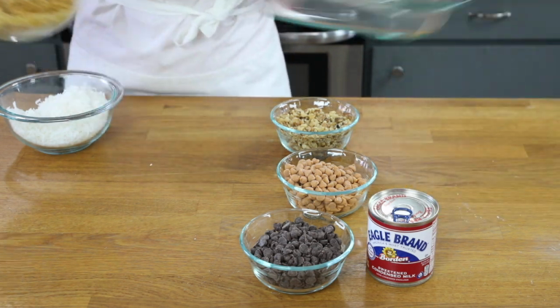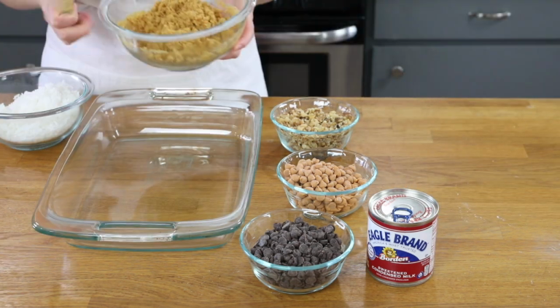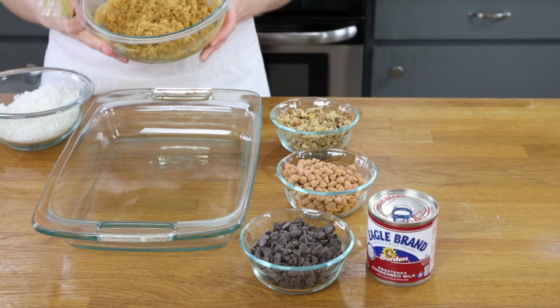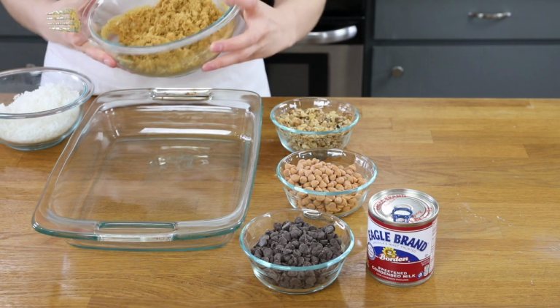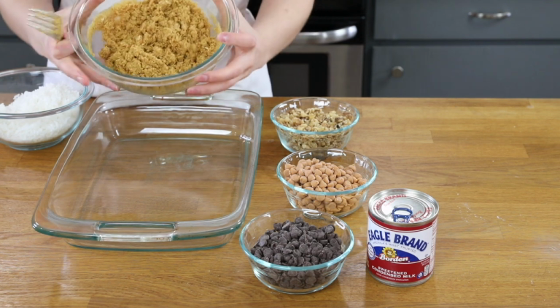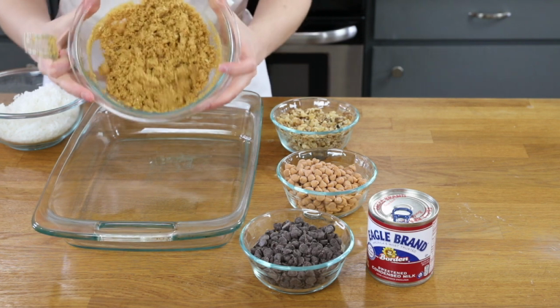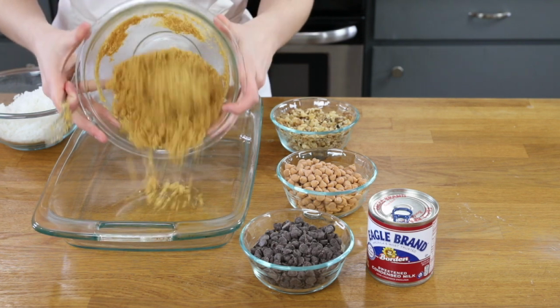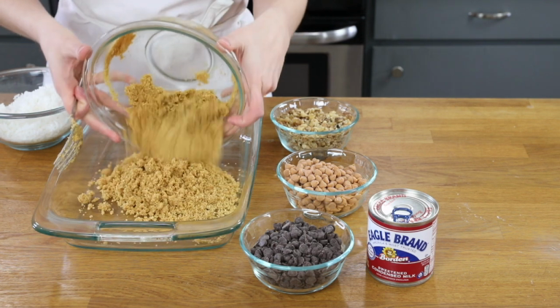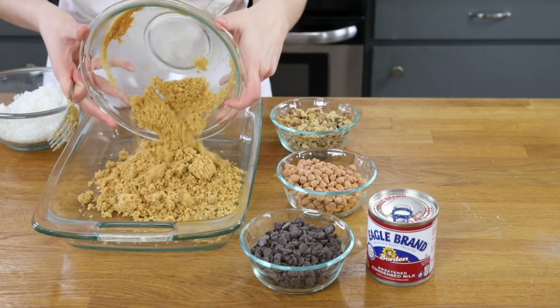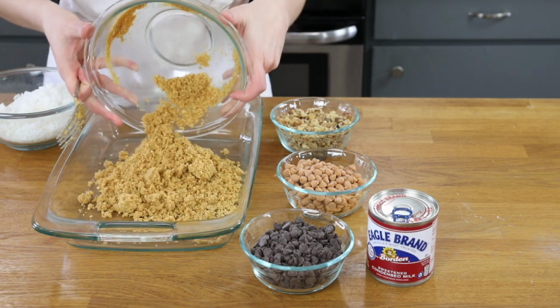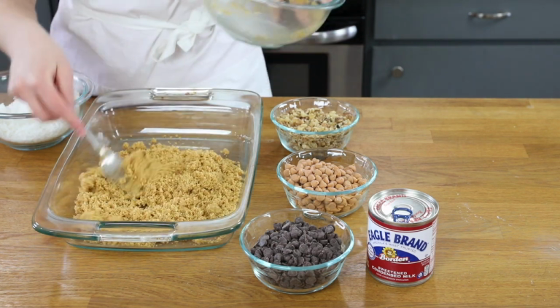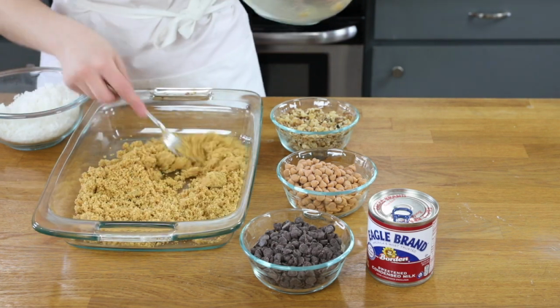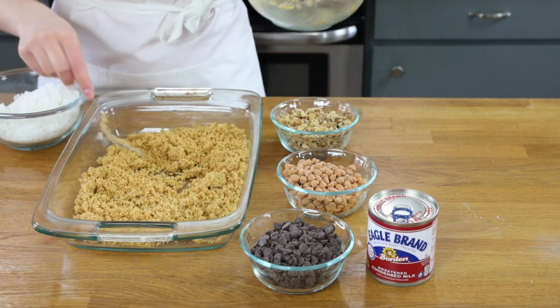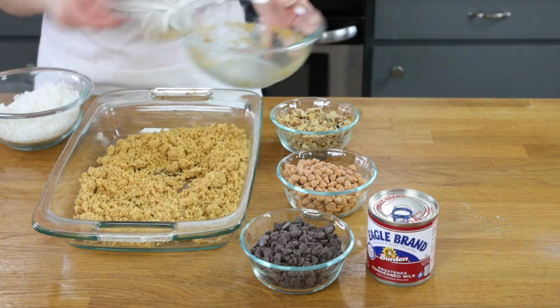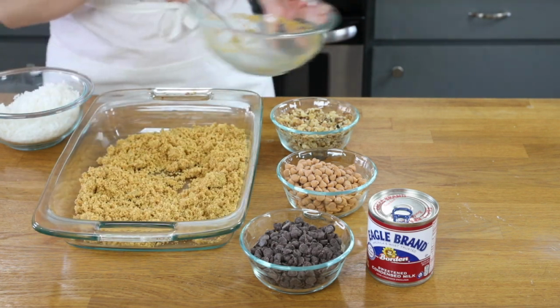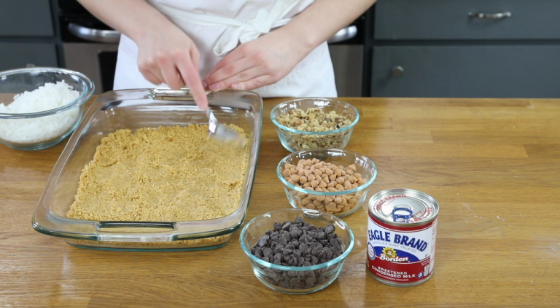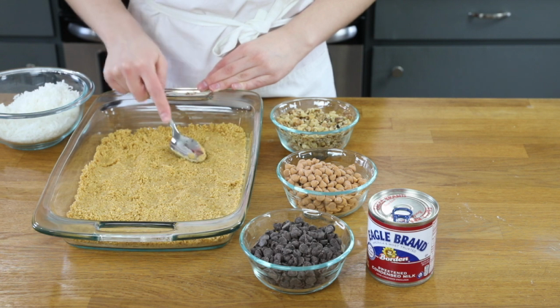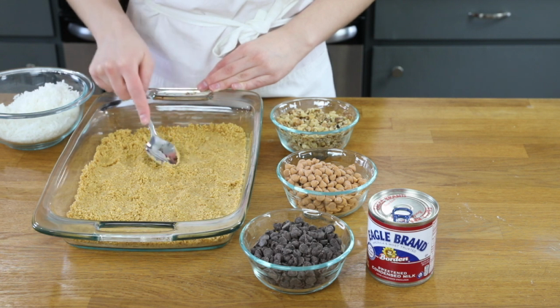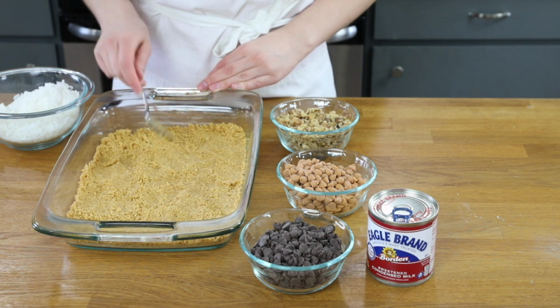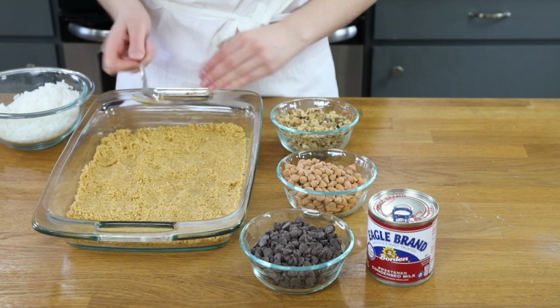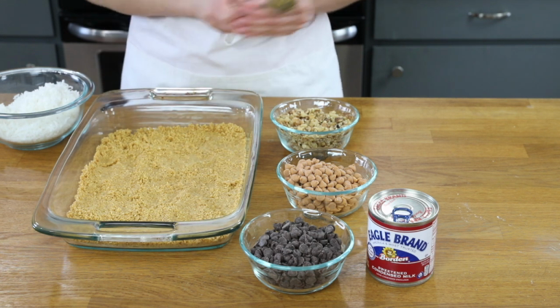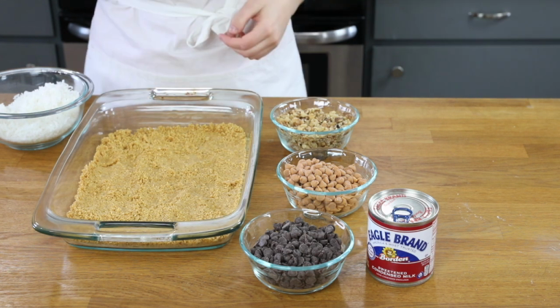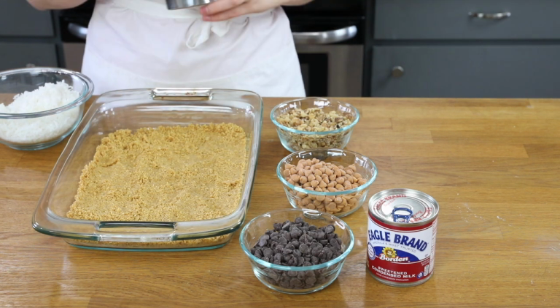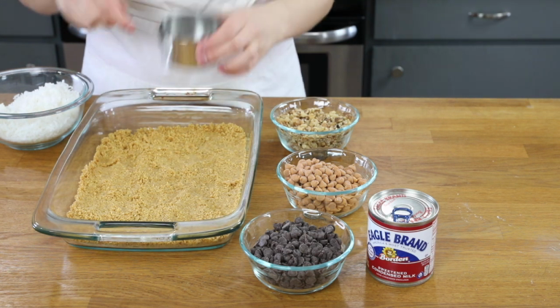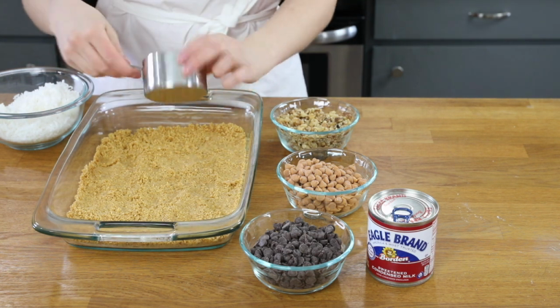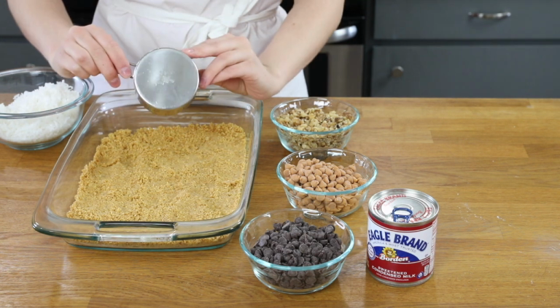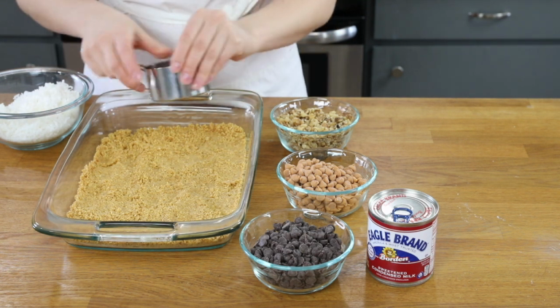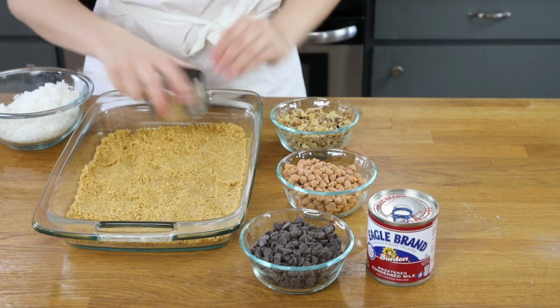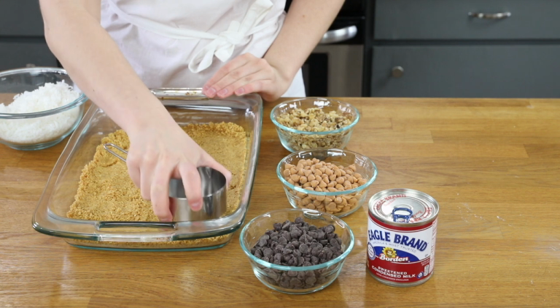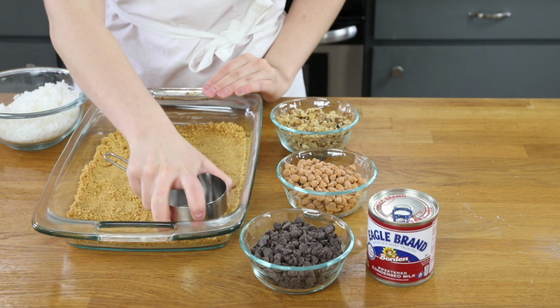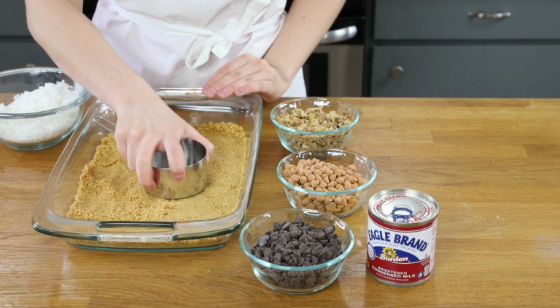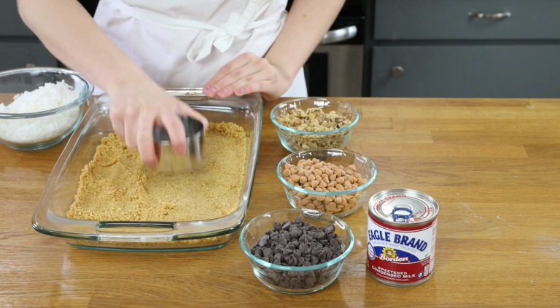Now go ahead and press this graham cracker crust into the bottom of your 13 by 9 pan. After patting the graham cracker crust down with a spoon, I like to use the clean bottom of a measuring cup to evenly stamp down the crust.